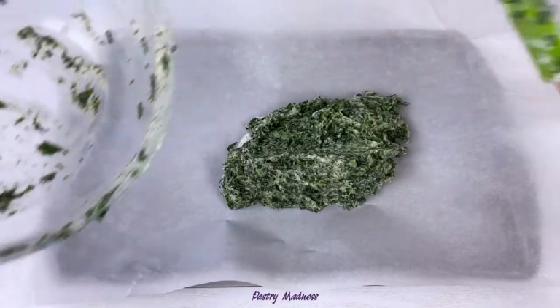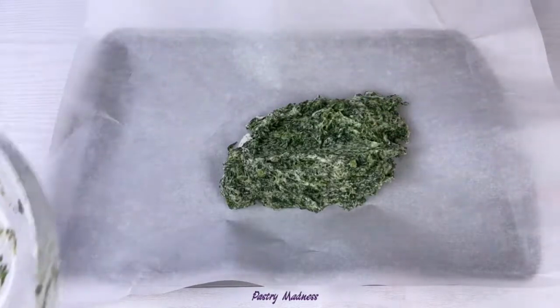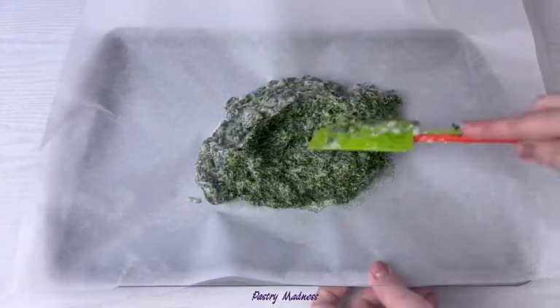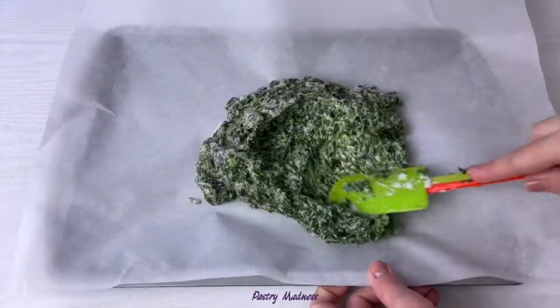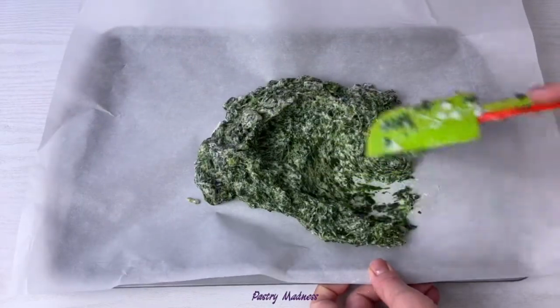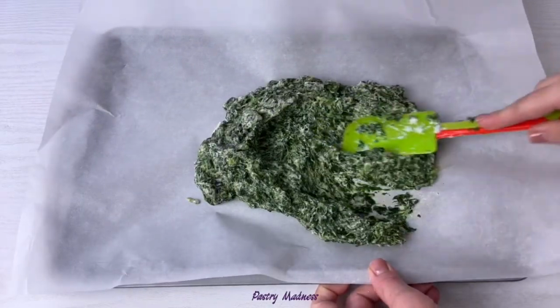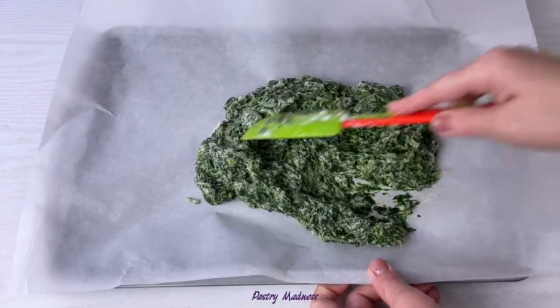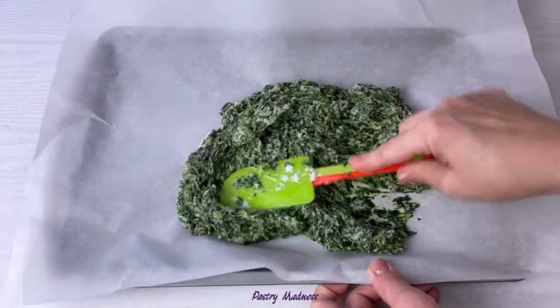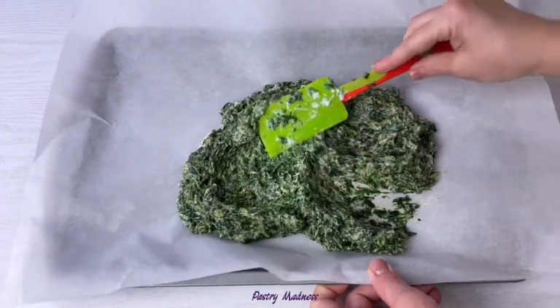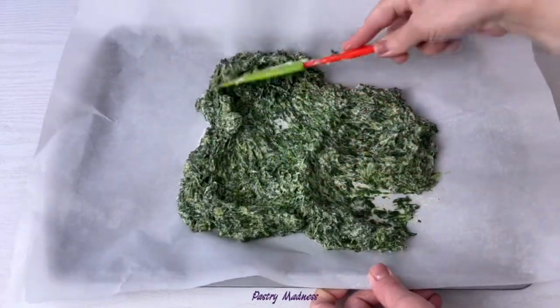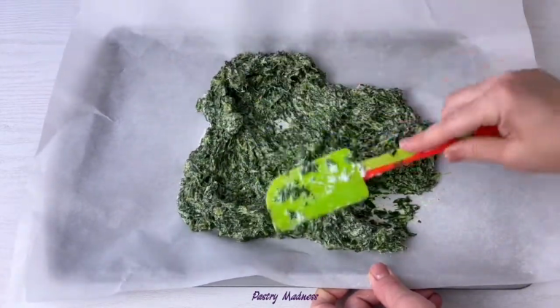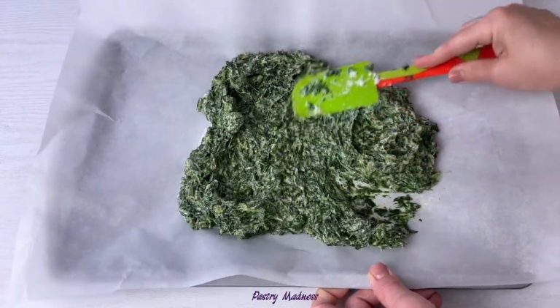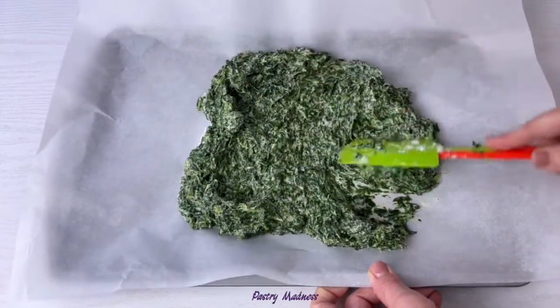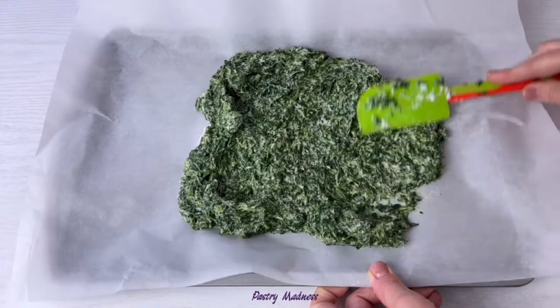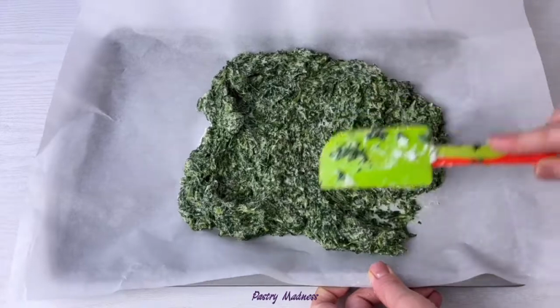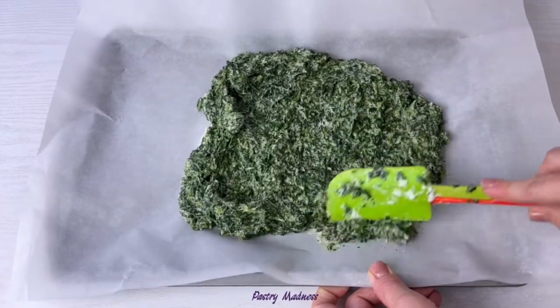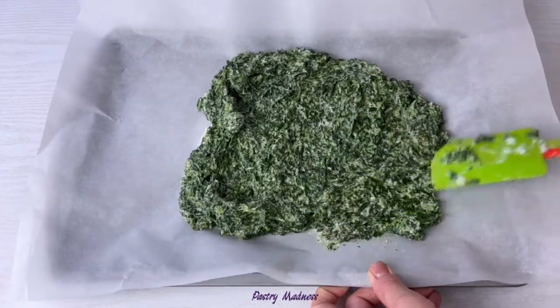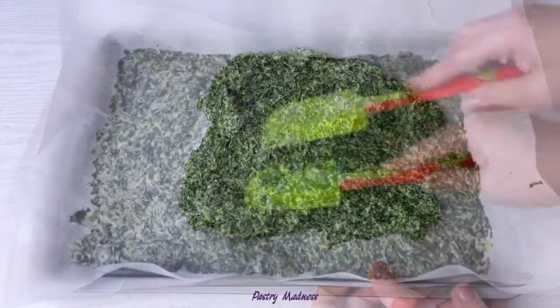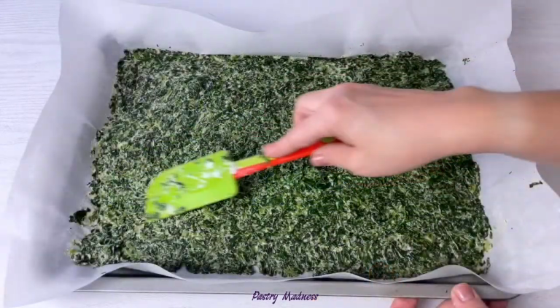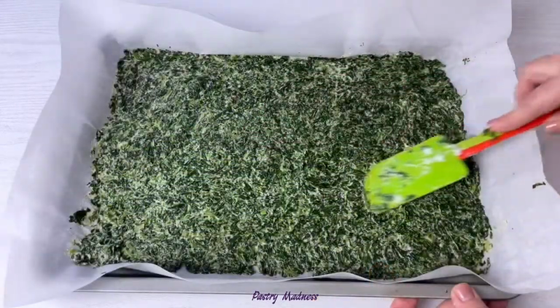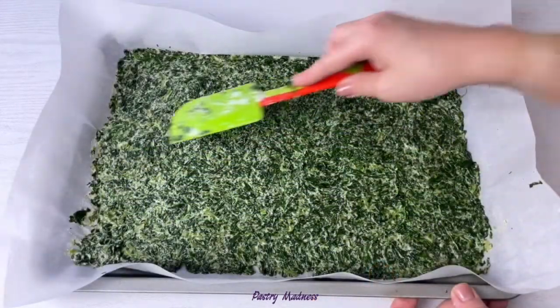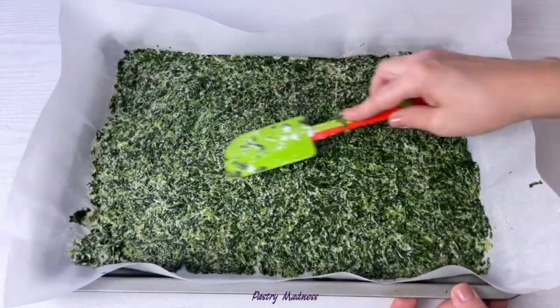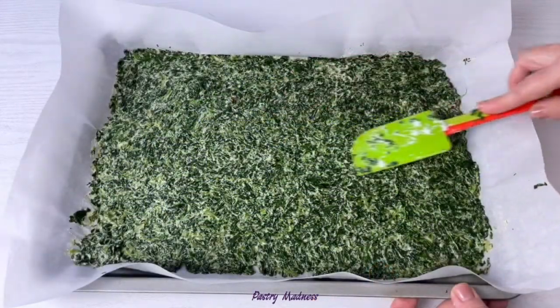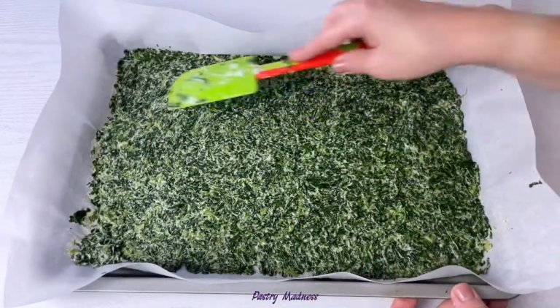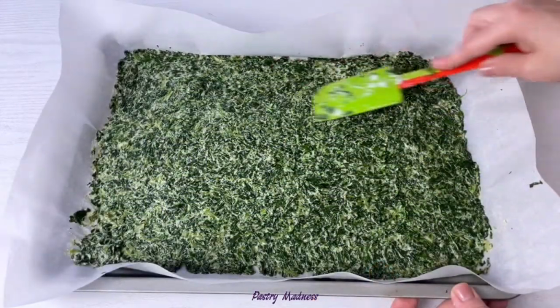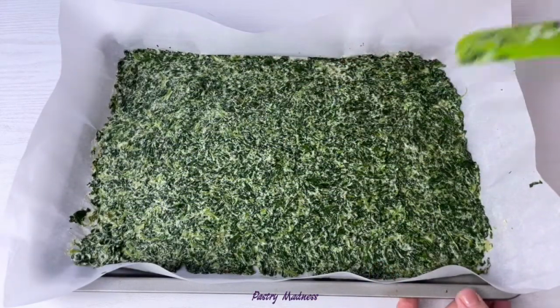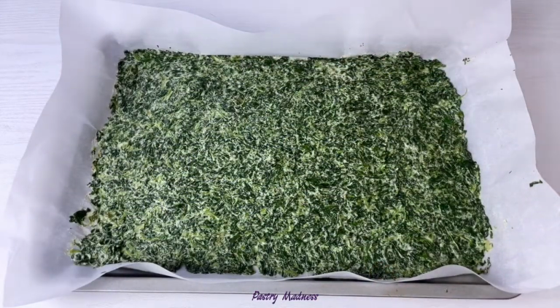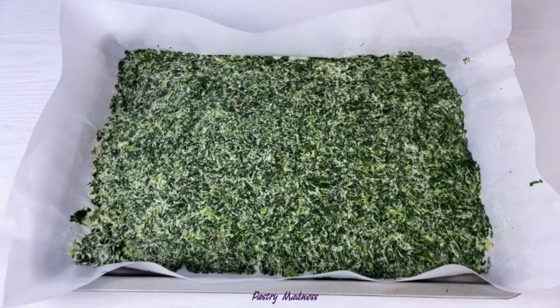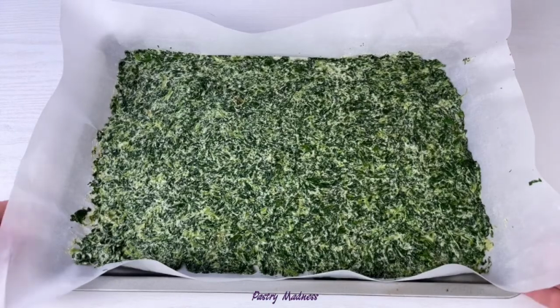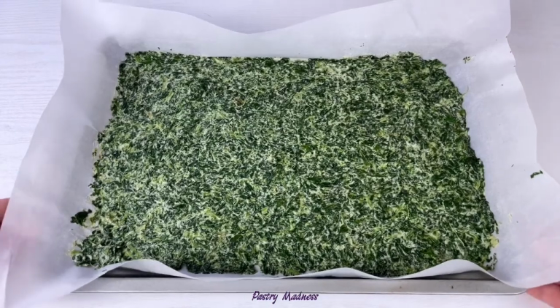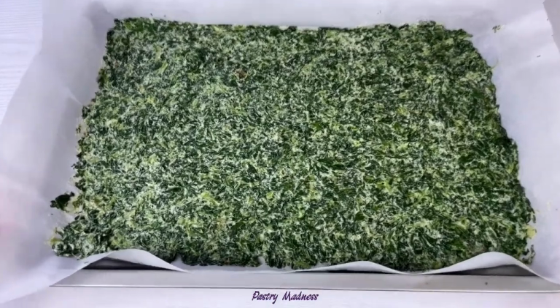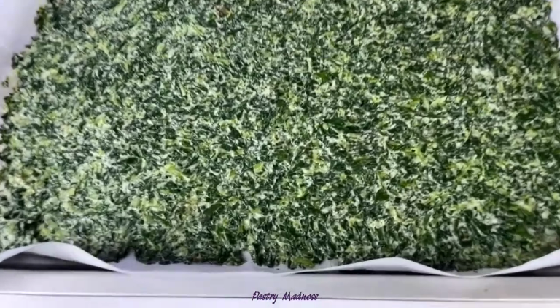Transfer the spinach mixture into a baking sheet covered with parchment paper and spread it evenly. Make sure to use a bigger size paper than the baking sheet. Bake at 350 degrees for 12 to 15 minutes.